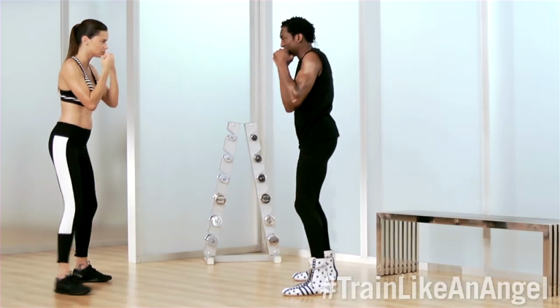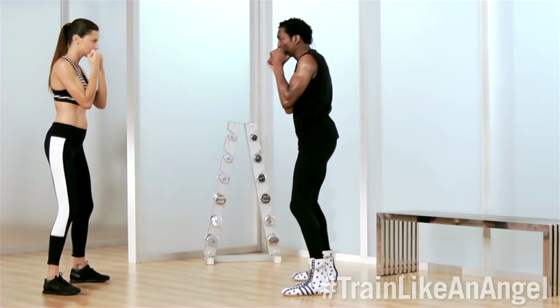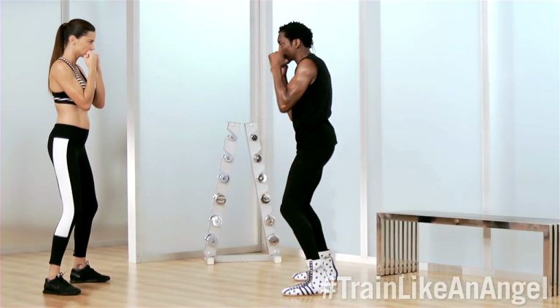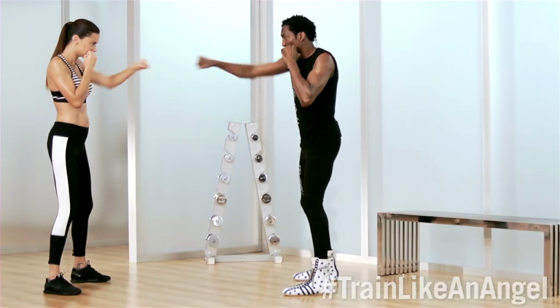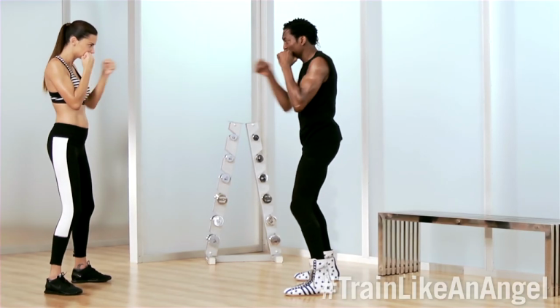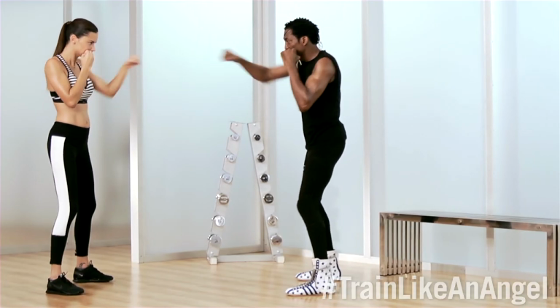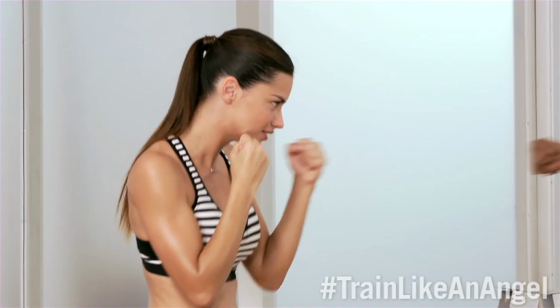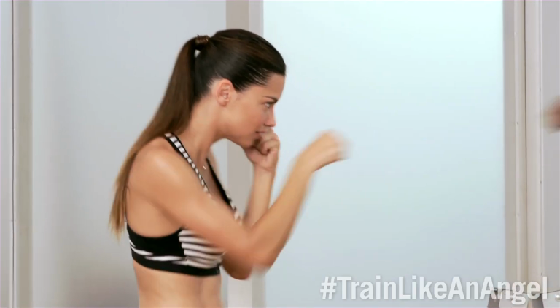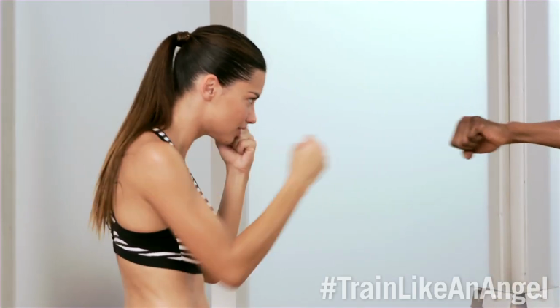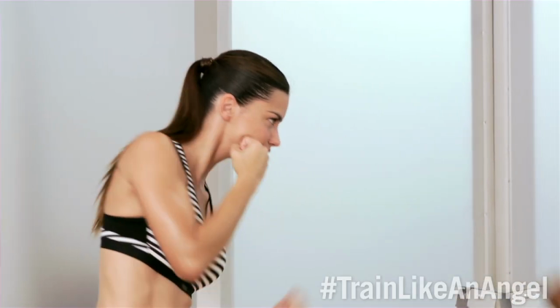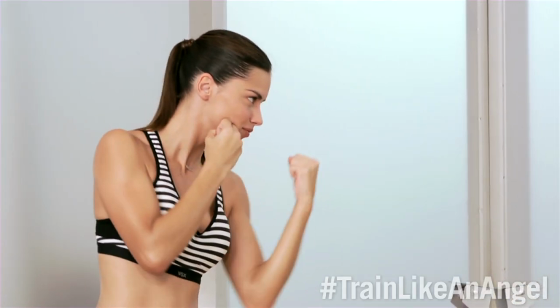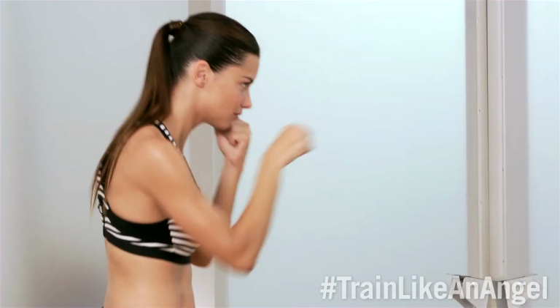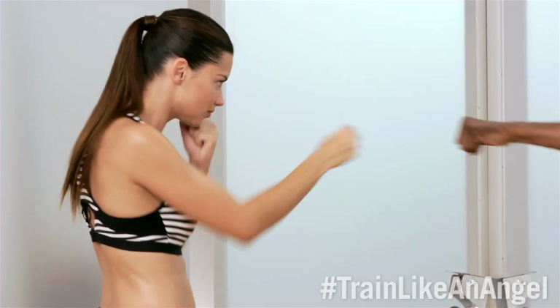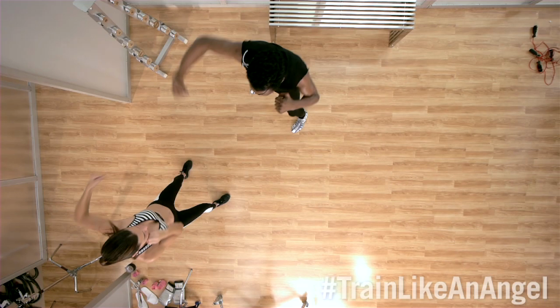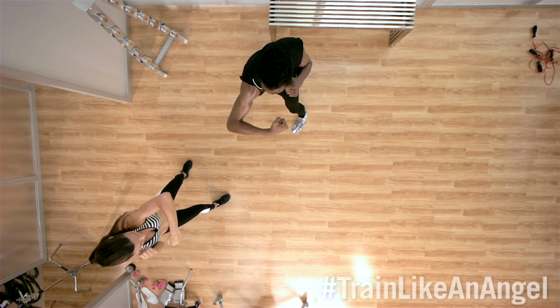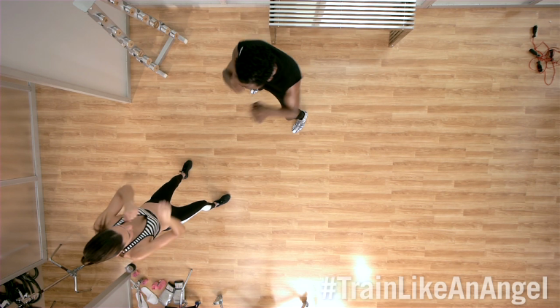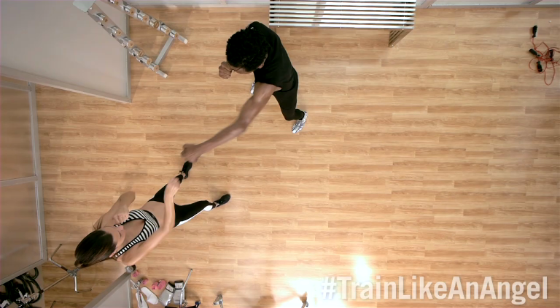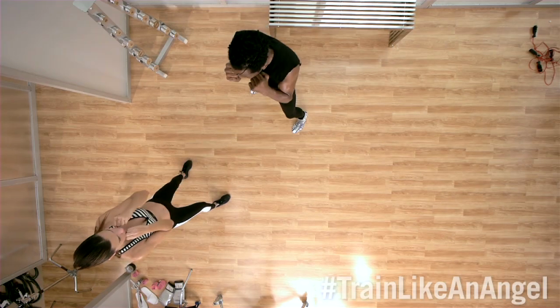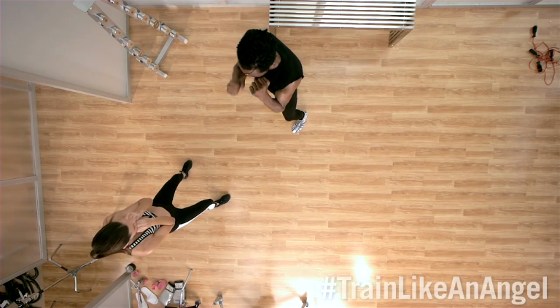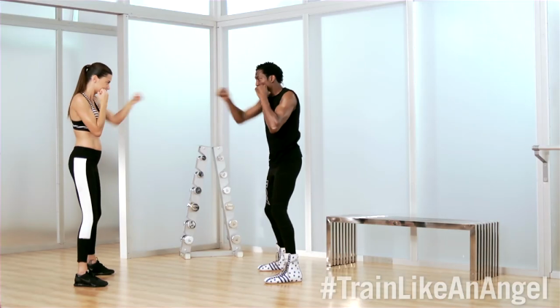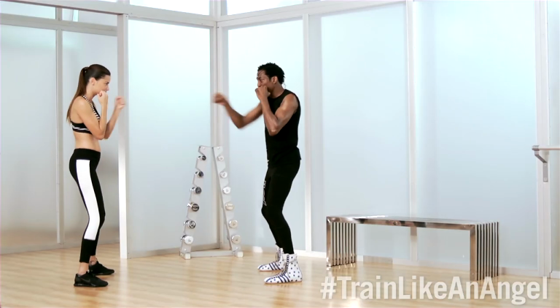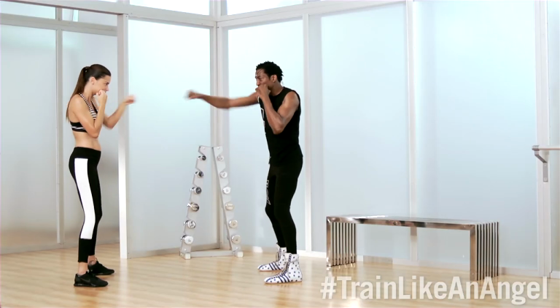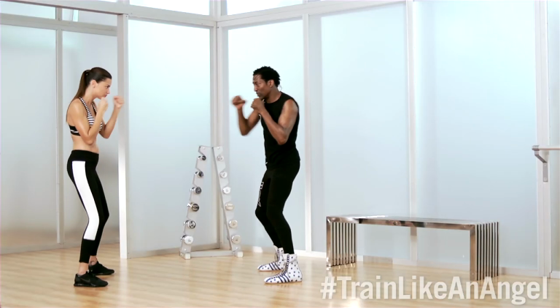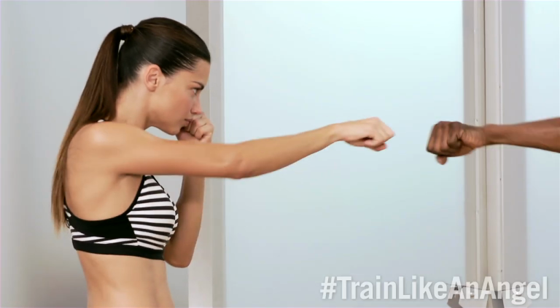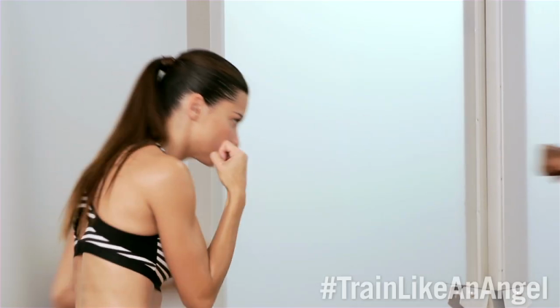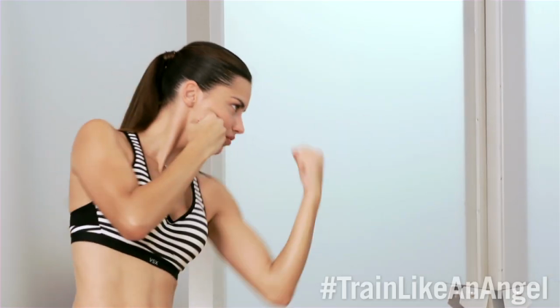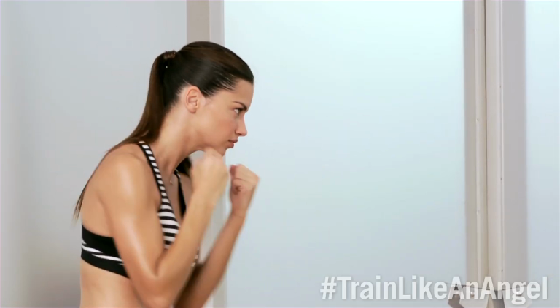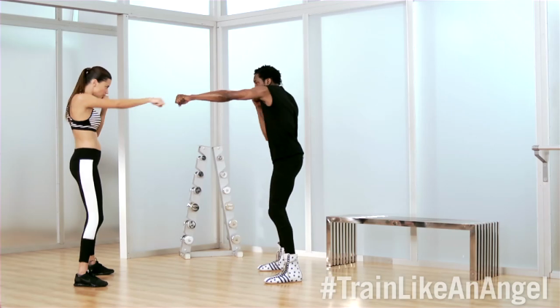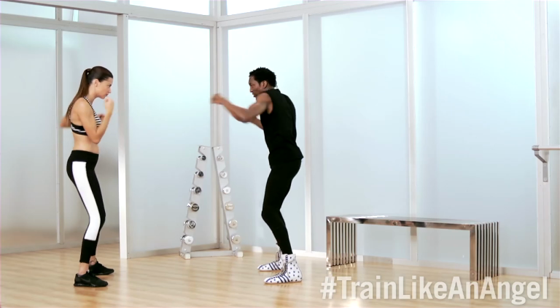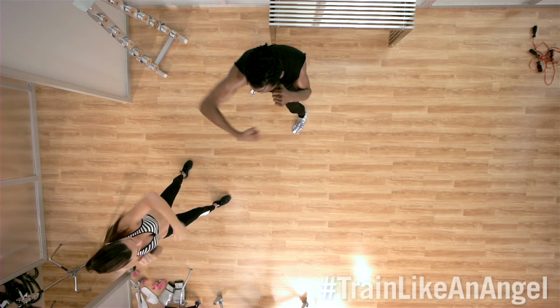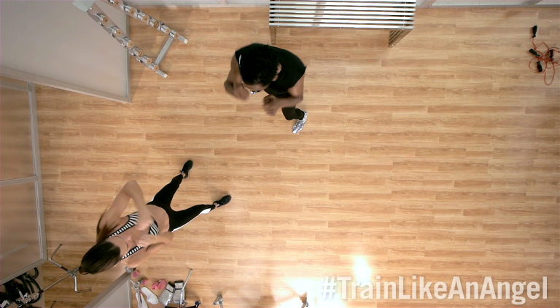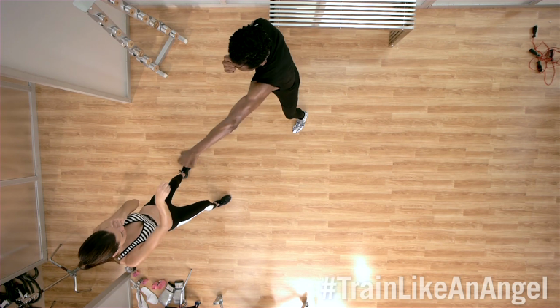Good. See how the core is working? One, two, three, four, five, hook, and straight. Again. One, two, straight up. Good. Hook, straight.